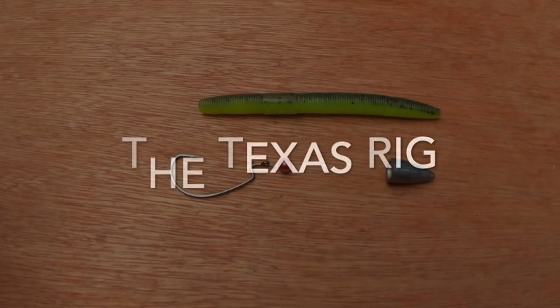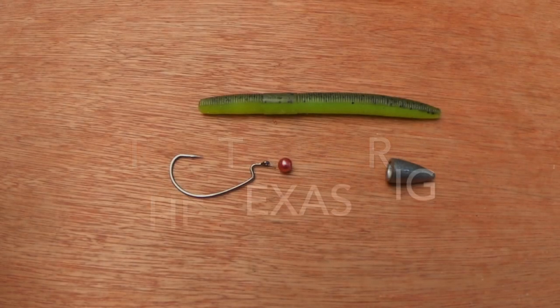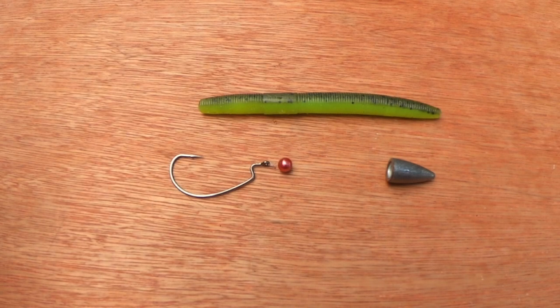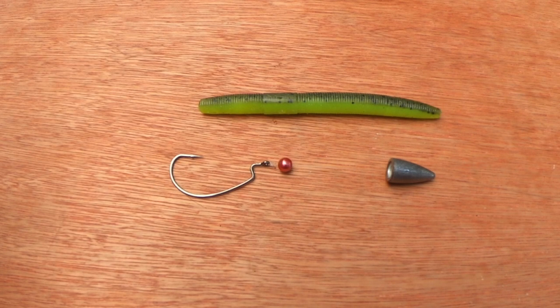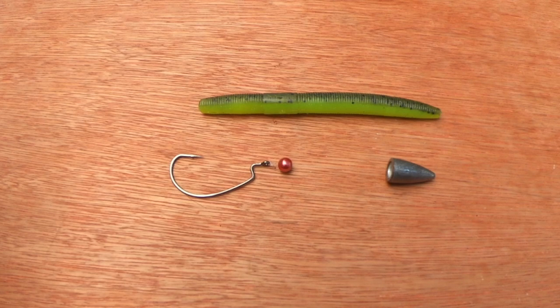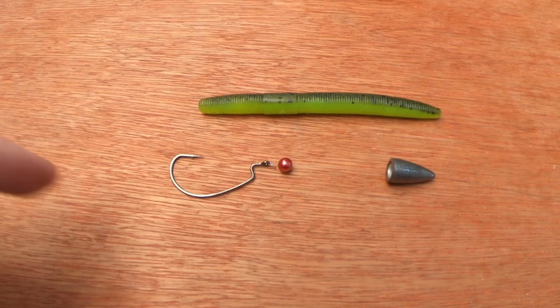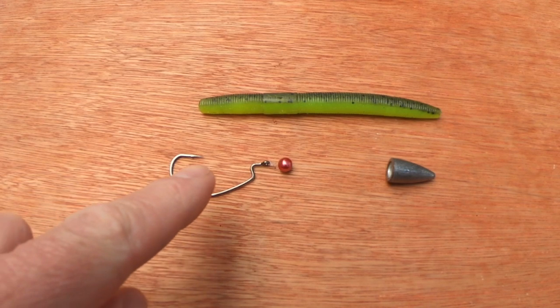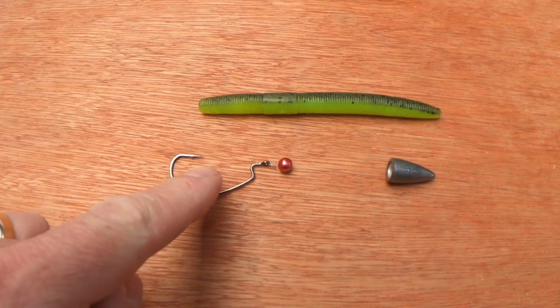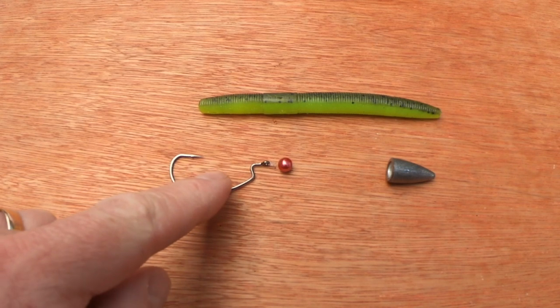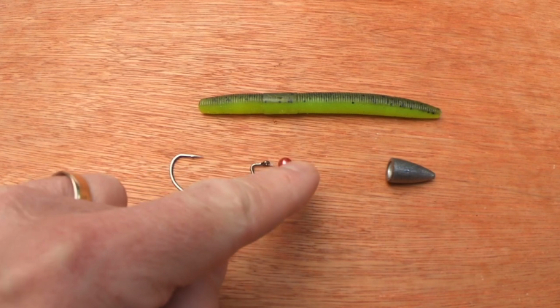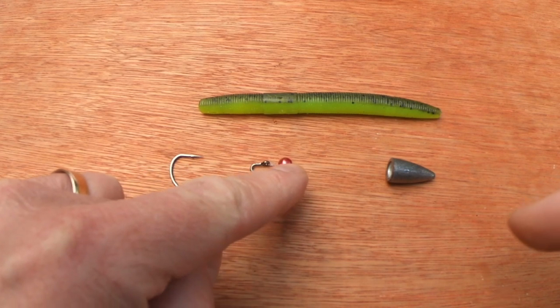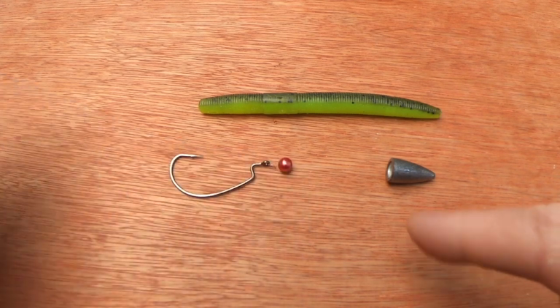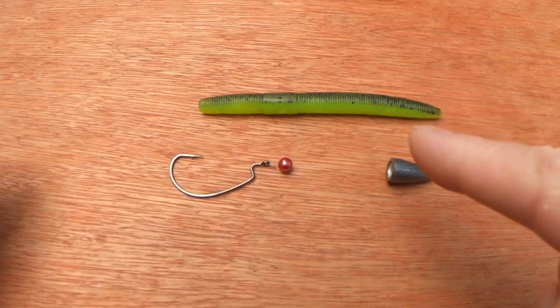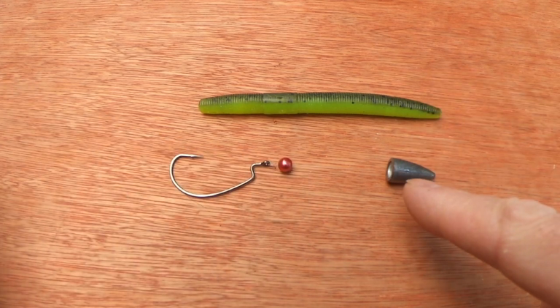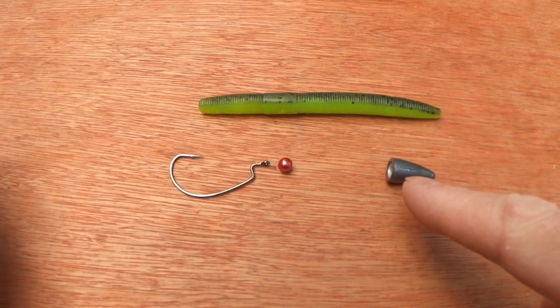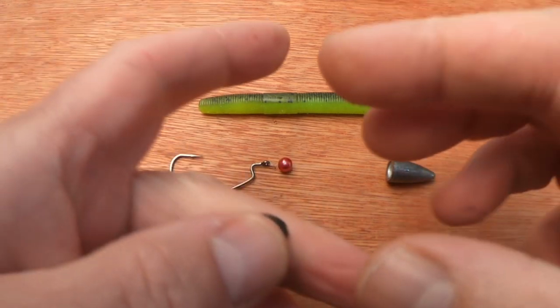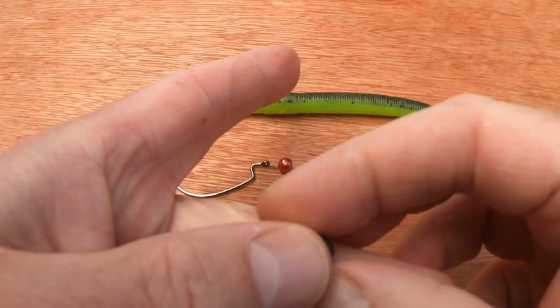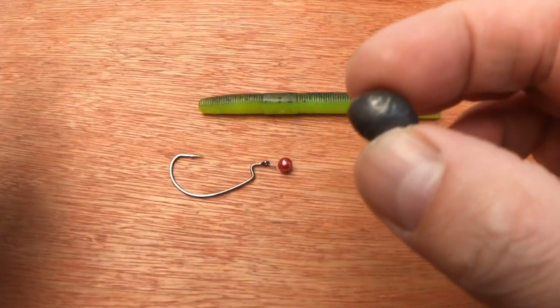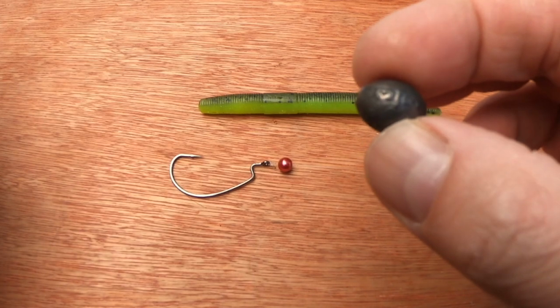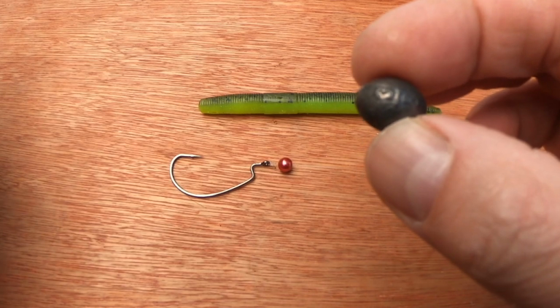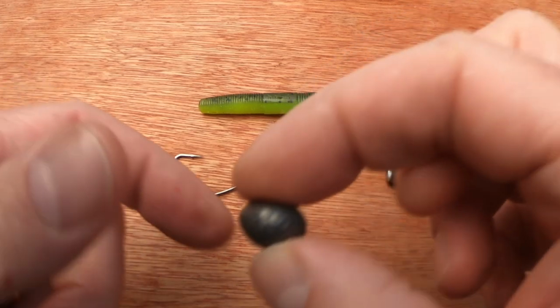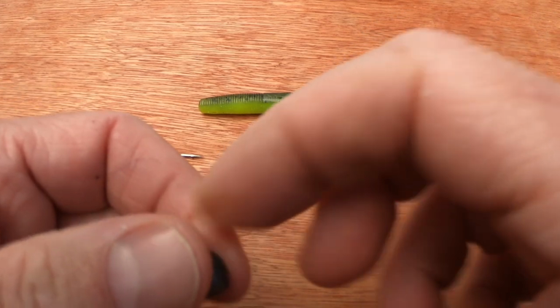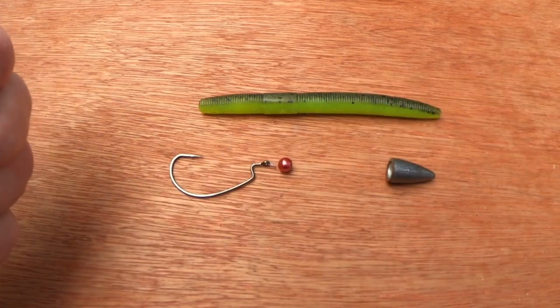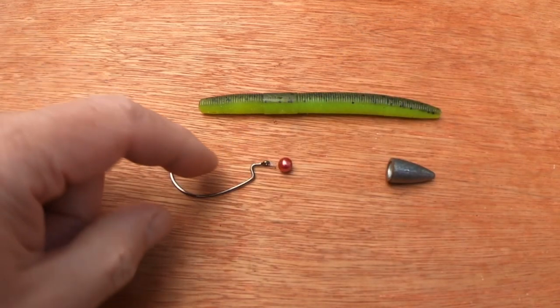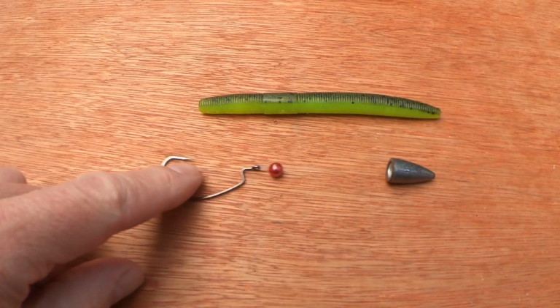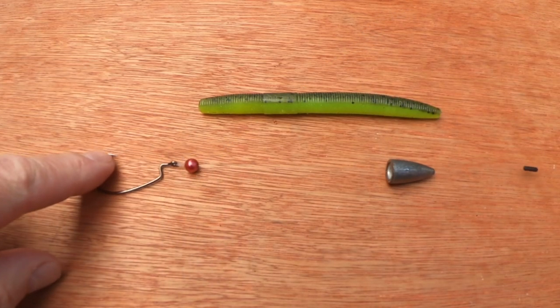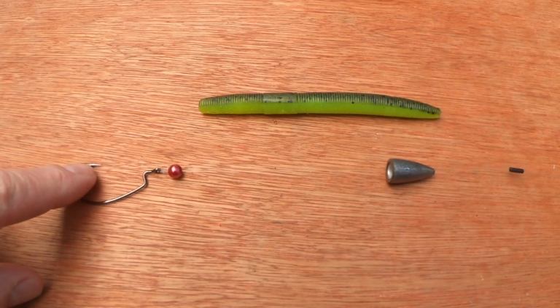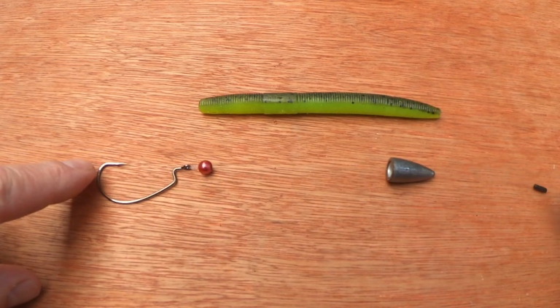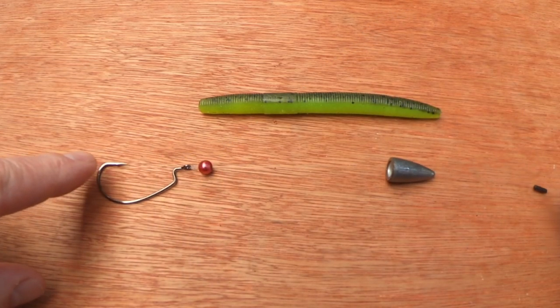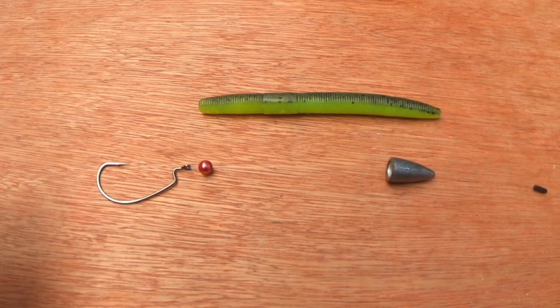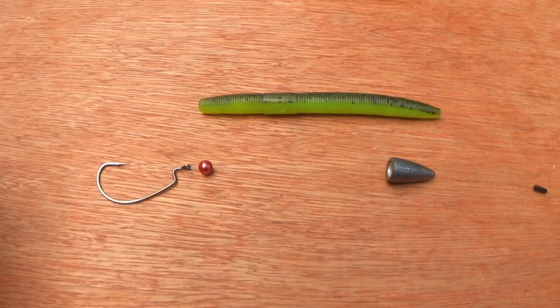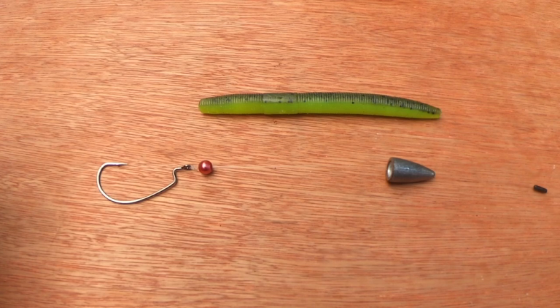What does the Texas rig comprise of? A weedless hook, a bead, a Texas weight or an egg sinker, and the option of a bobber stopper or not.